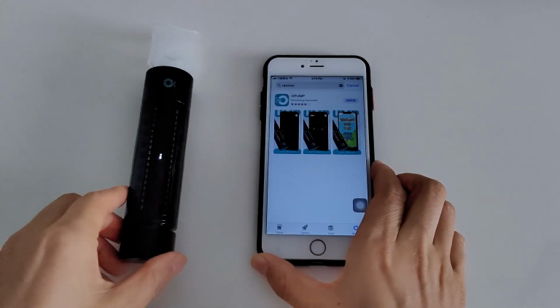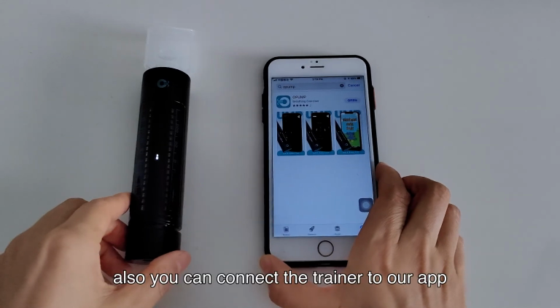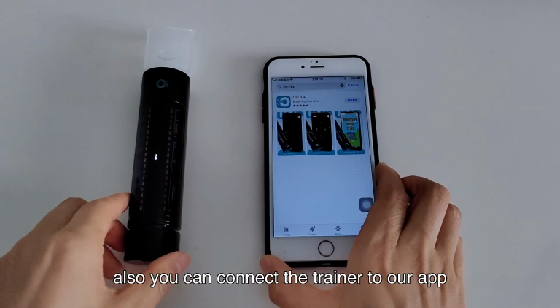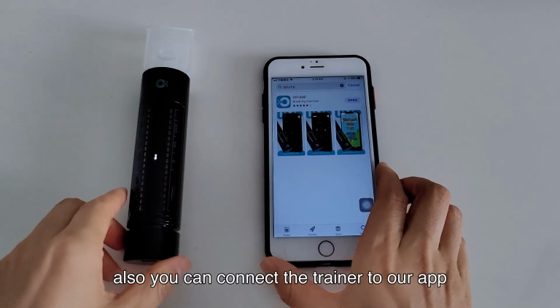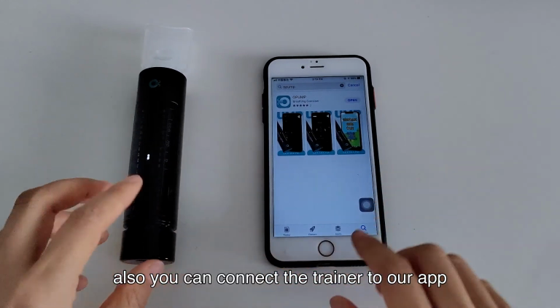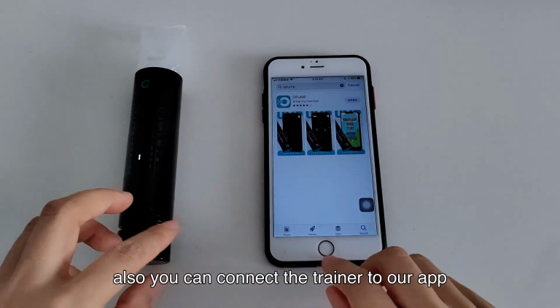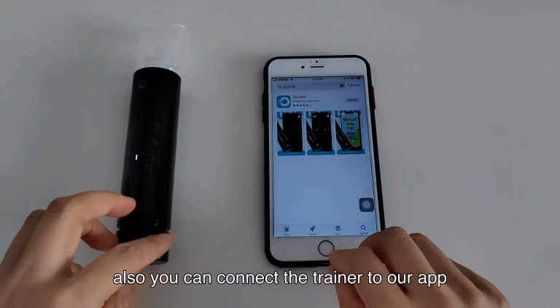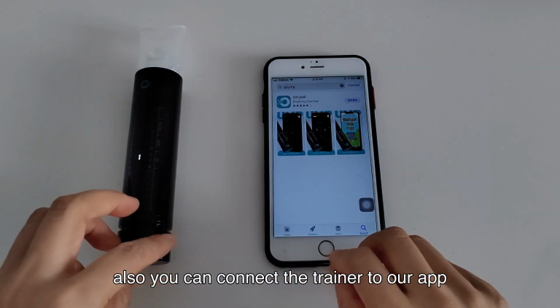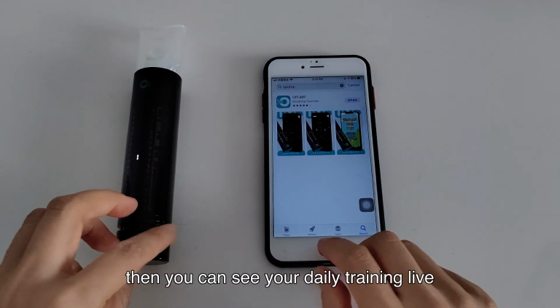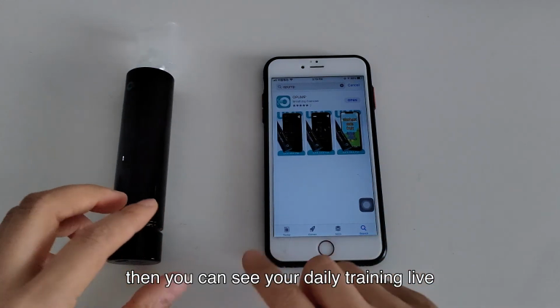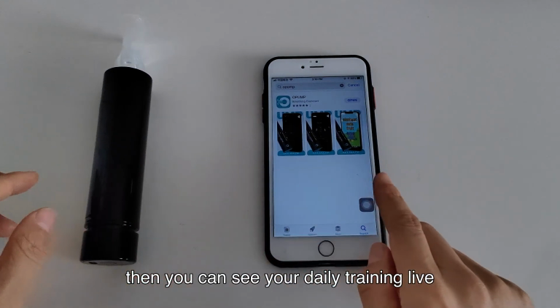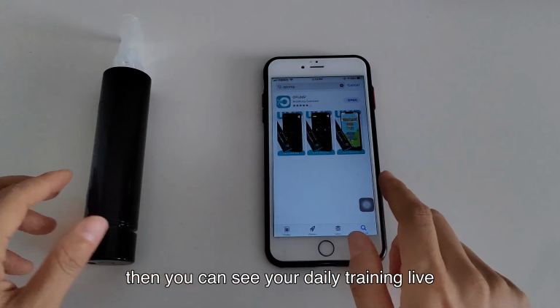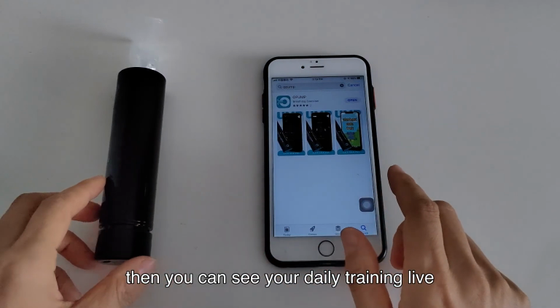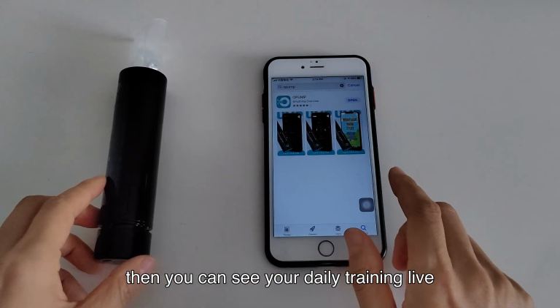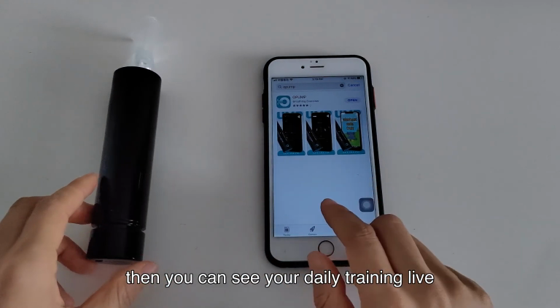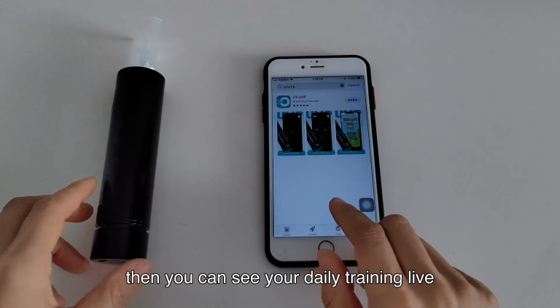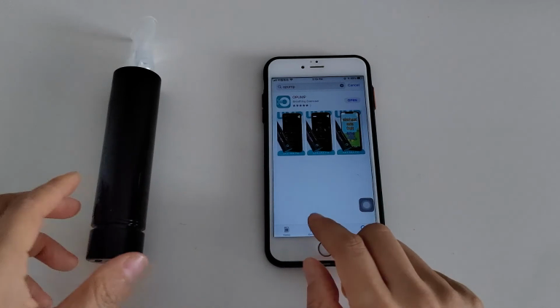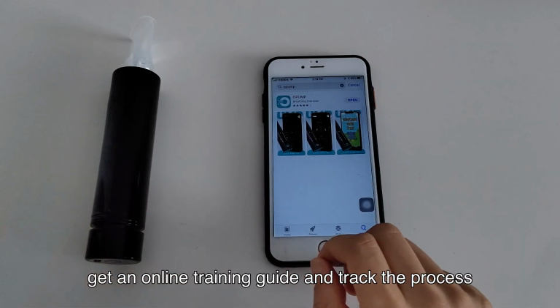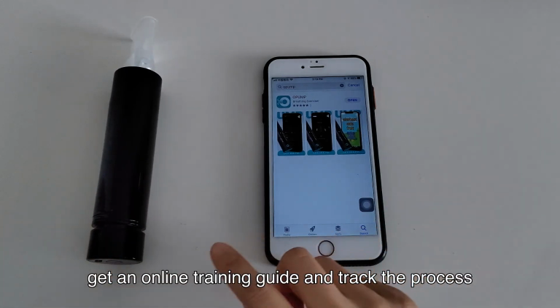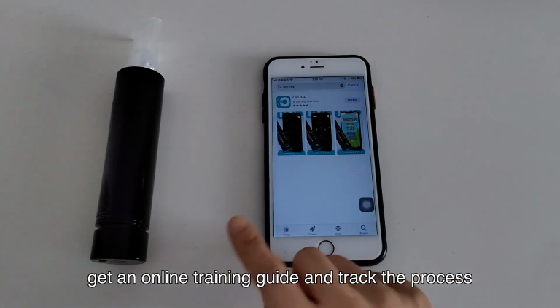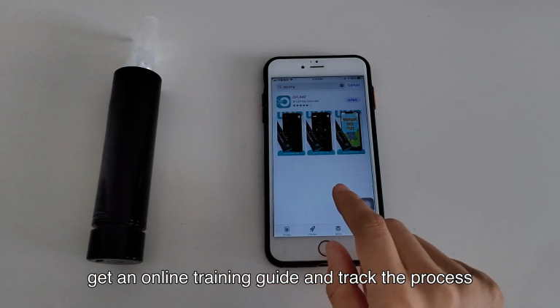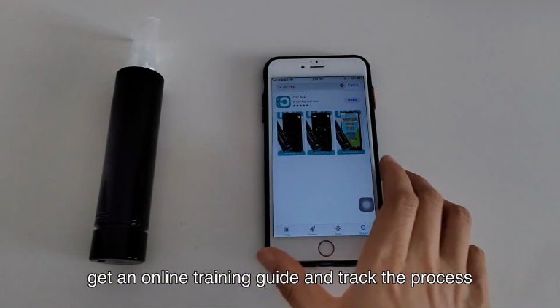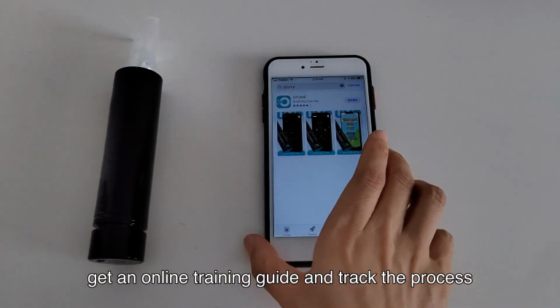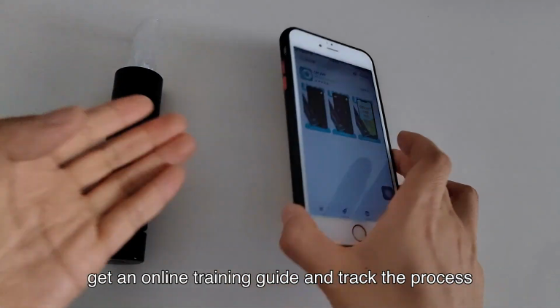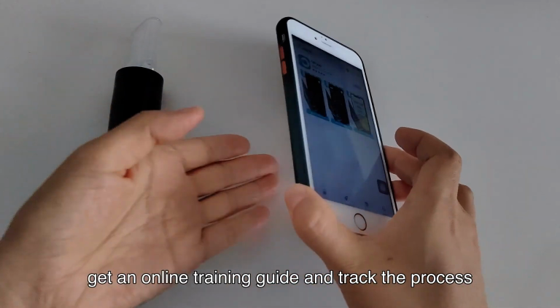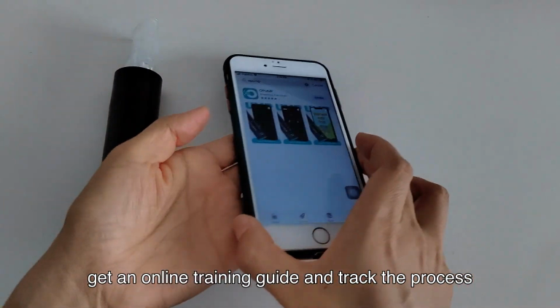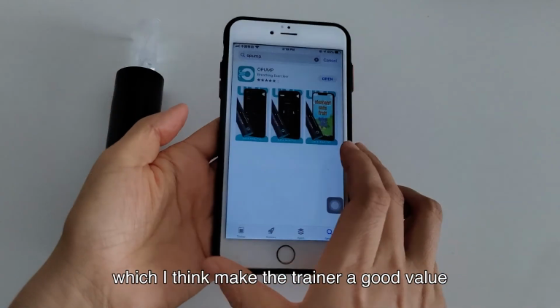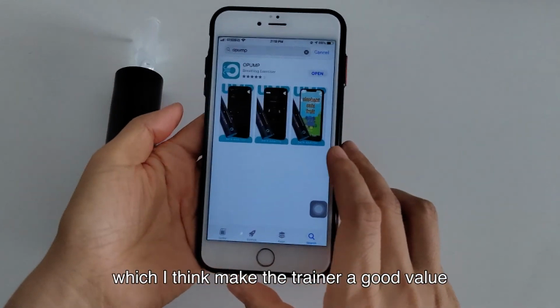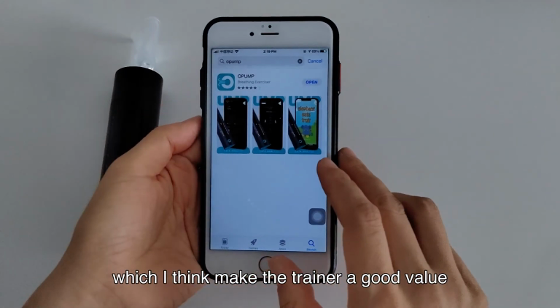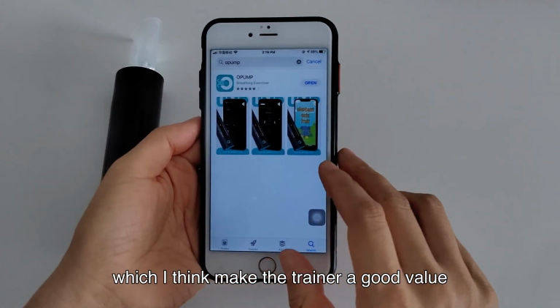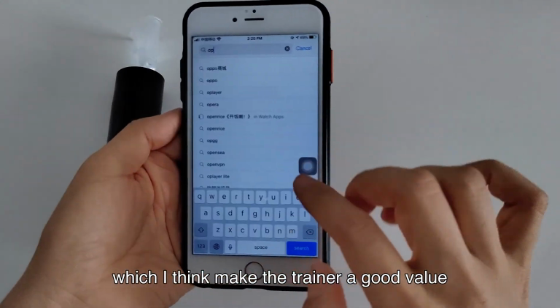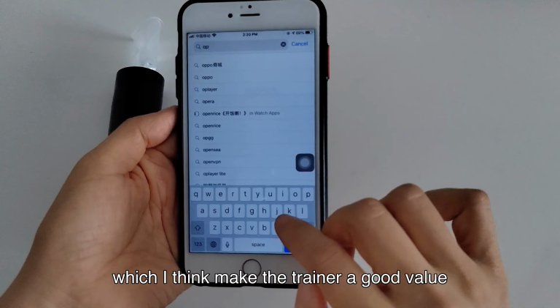You can also connect the trainer to our app. Then you can see your daily training, get an online training guide, and track your progress, which I think makes the trainer a good value.